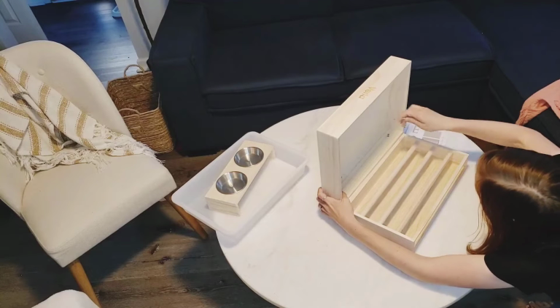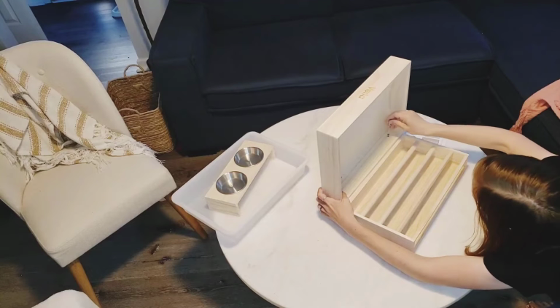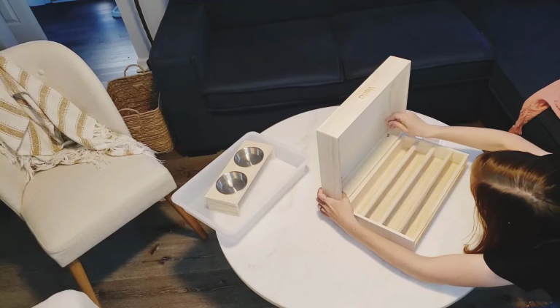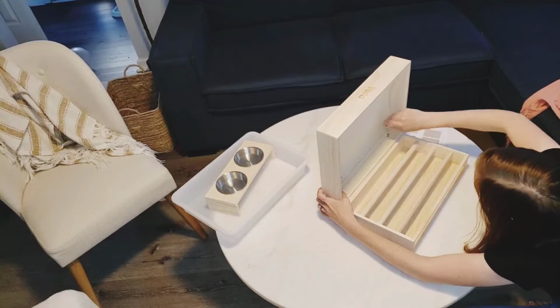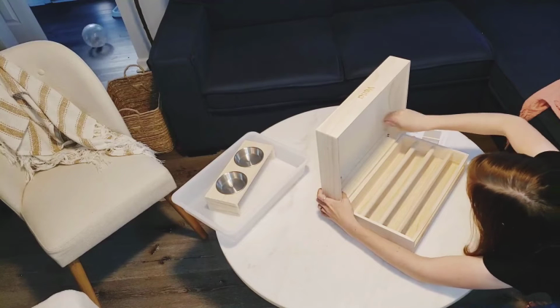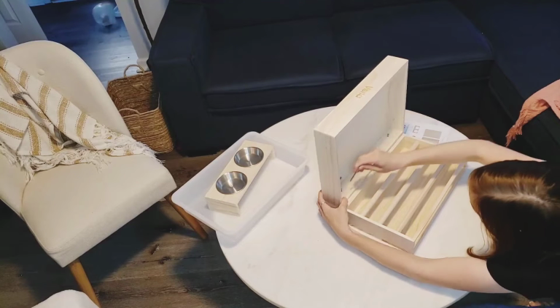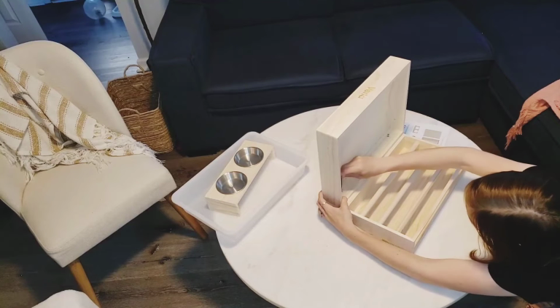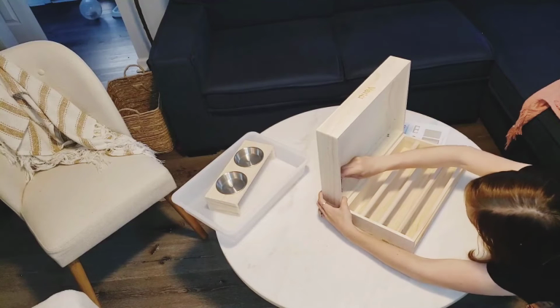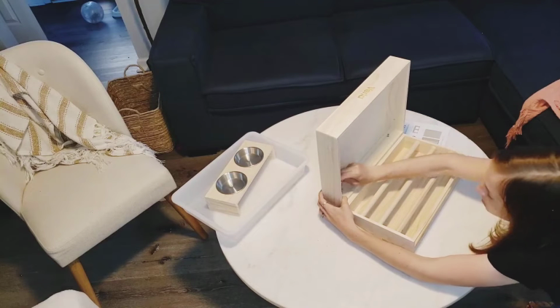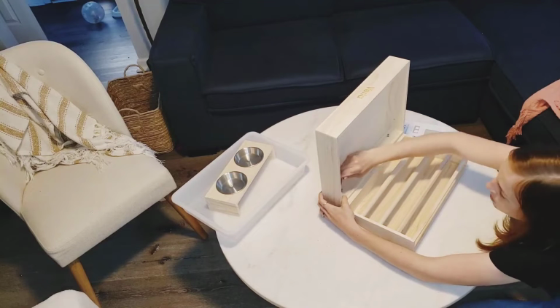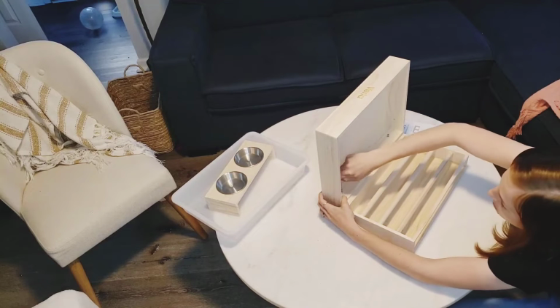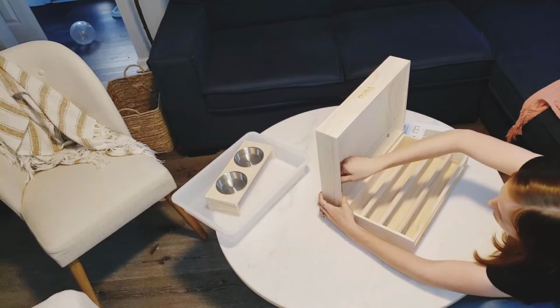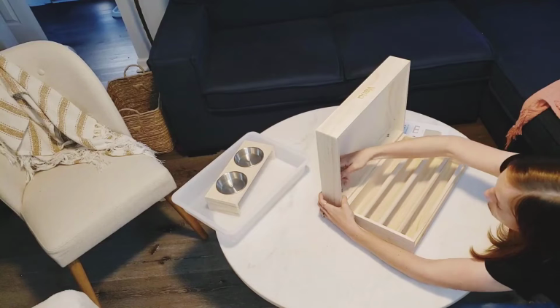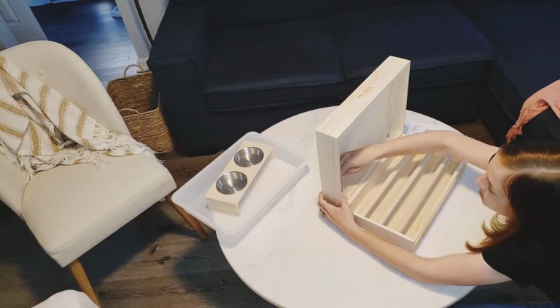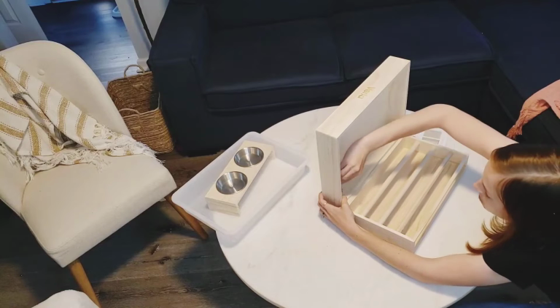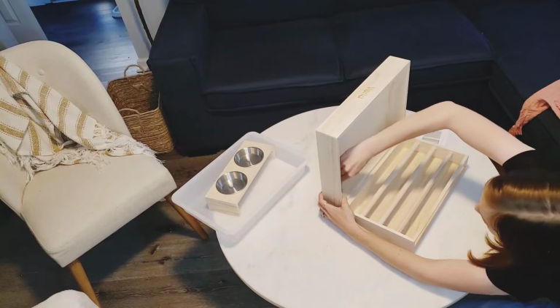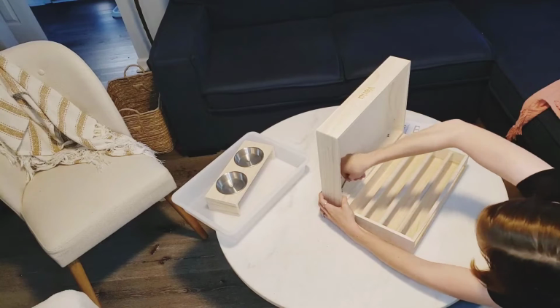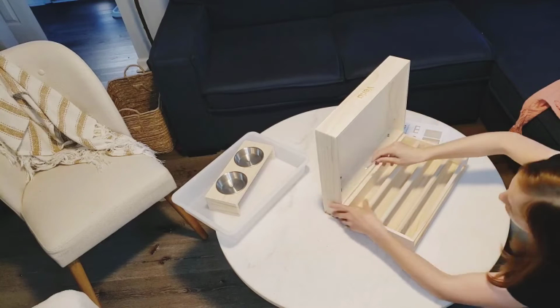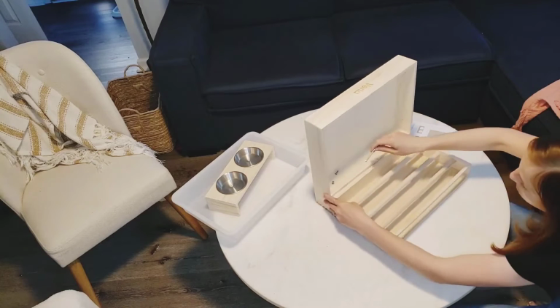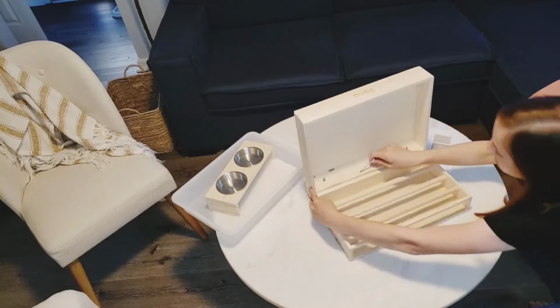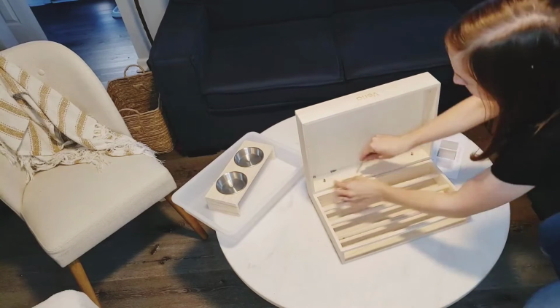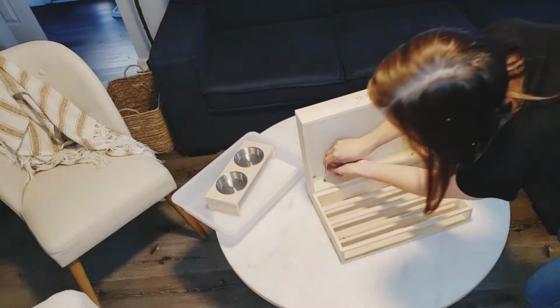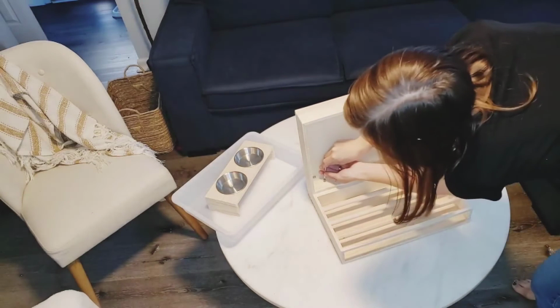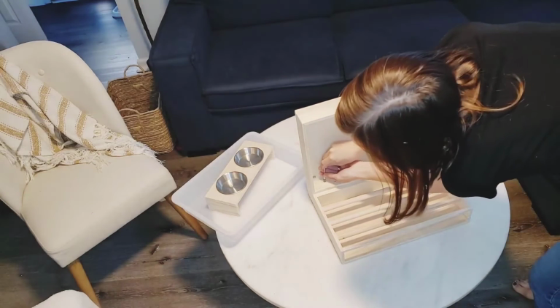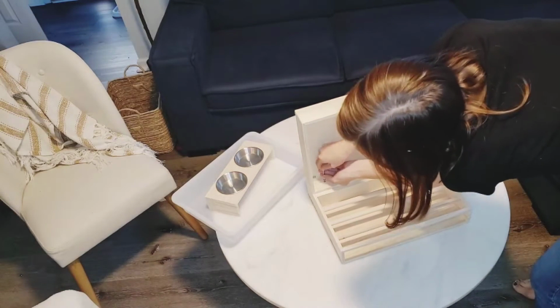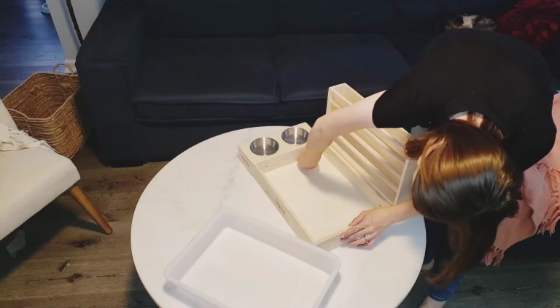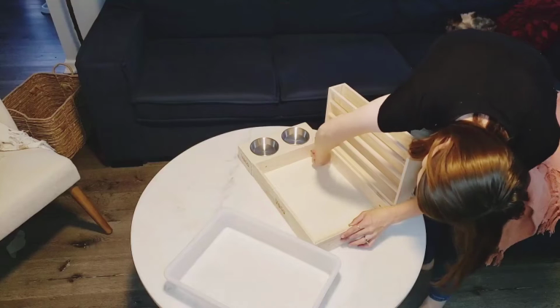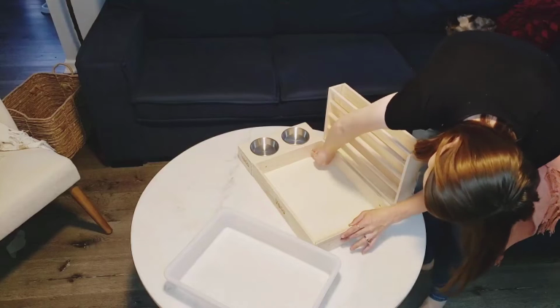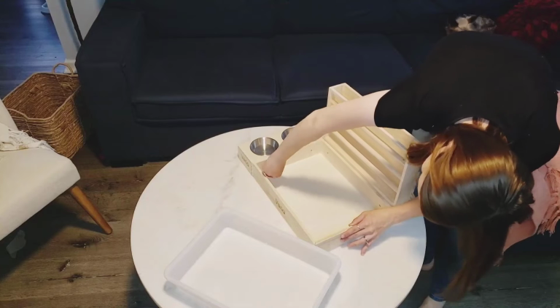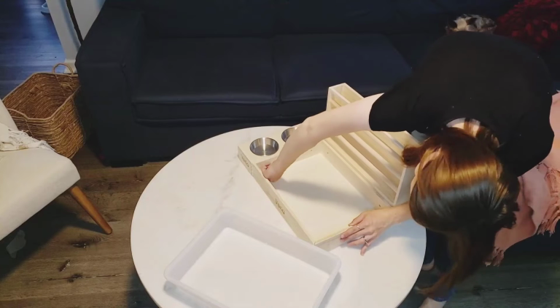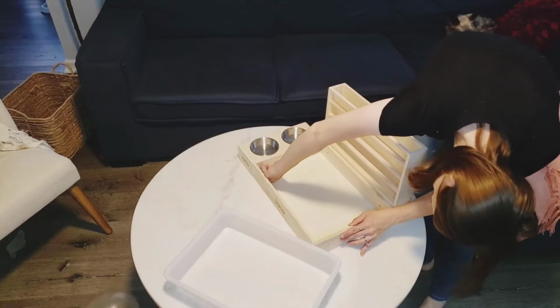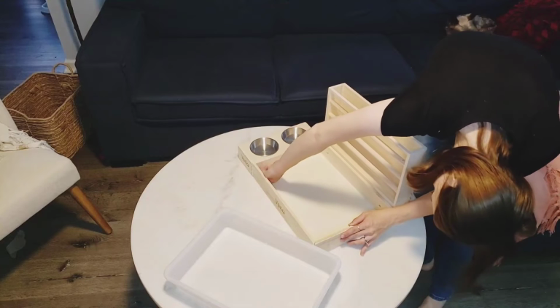Hi everyone! Today I'd like to show you how to set up this feeder. There were four screws required for this — two on each side, one holding the hay rack and the other holding the bowls.